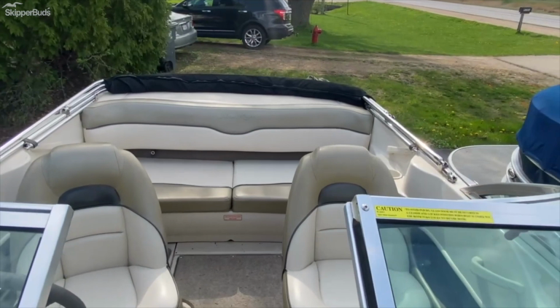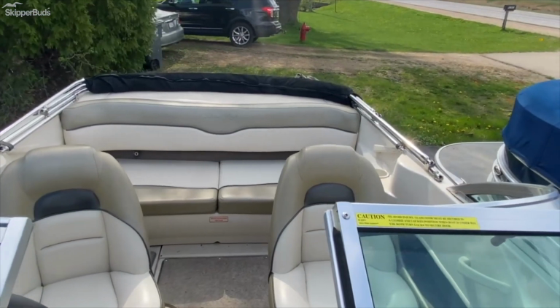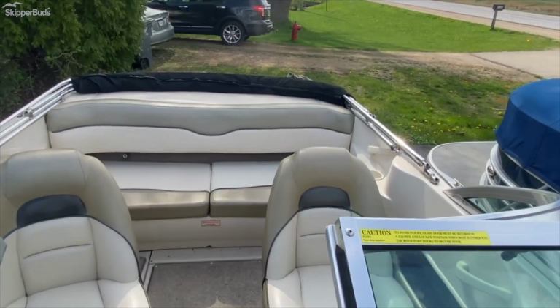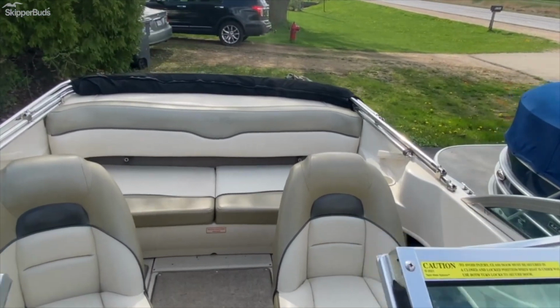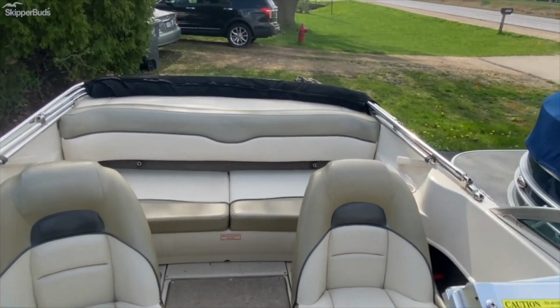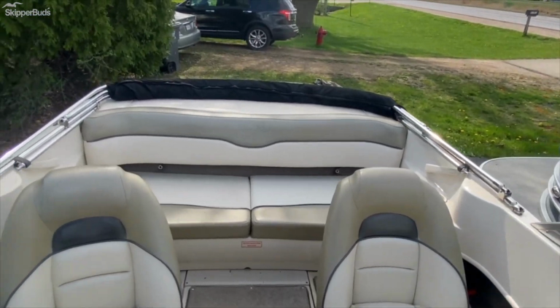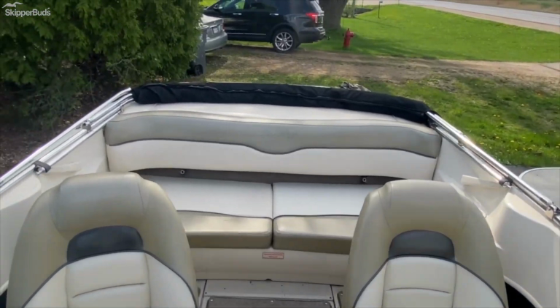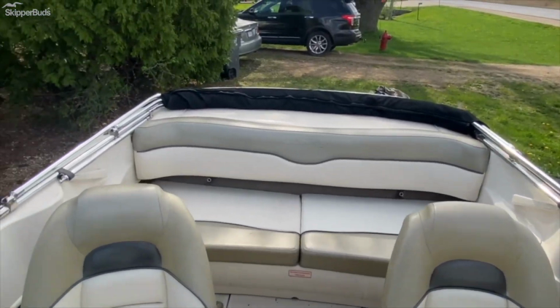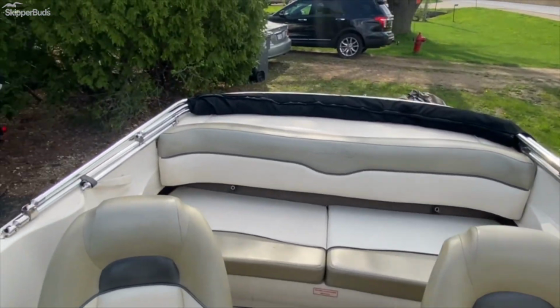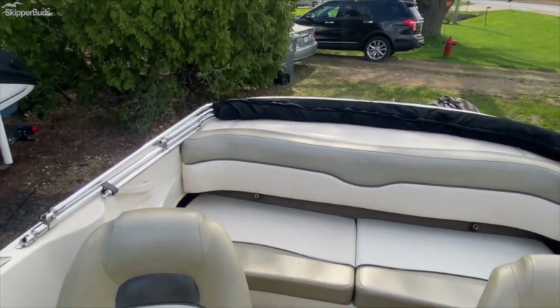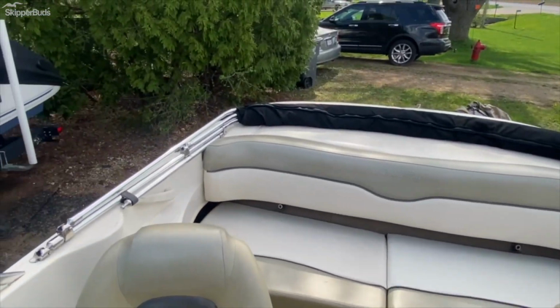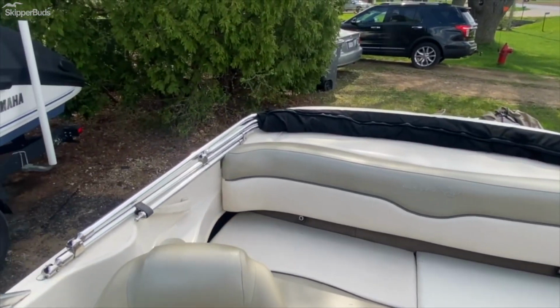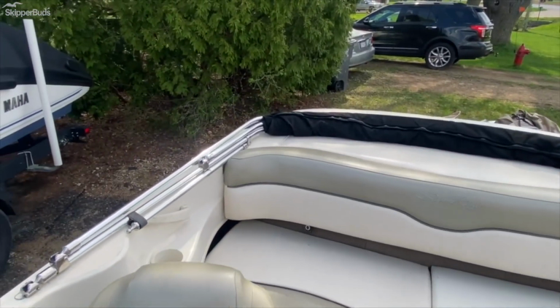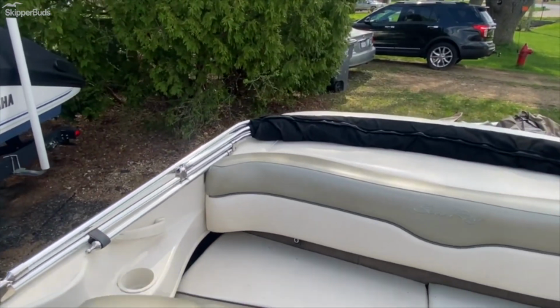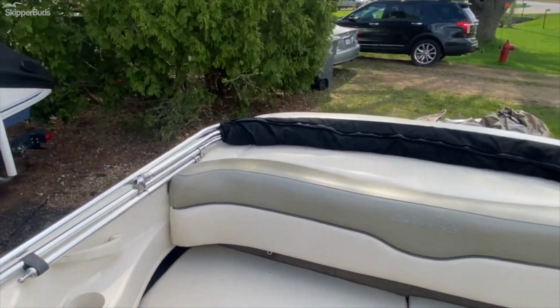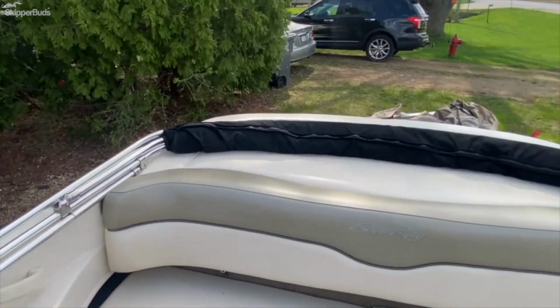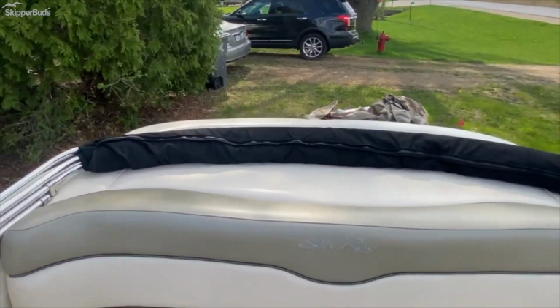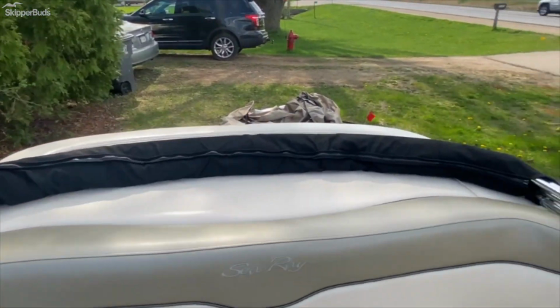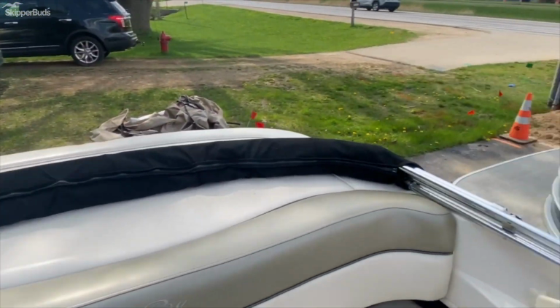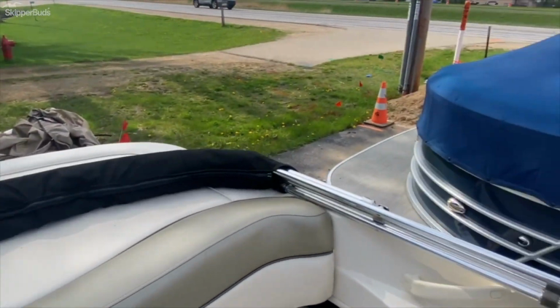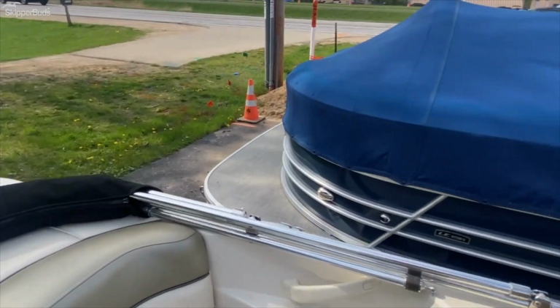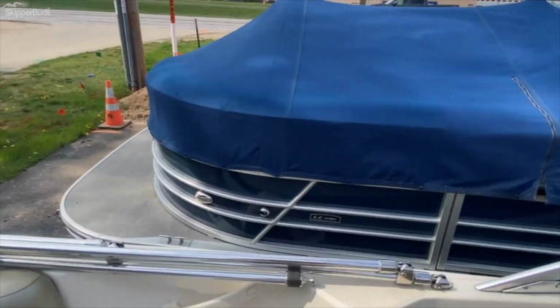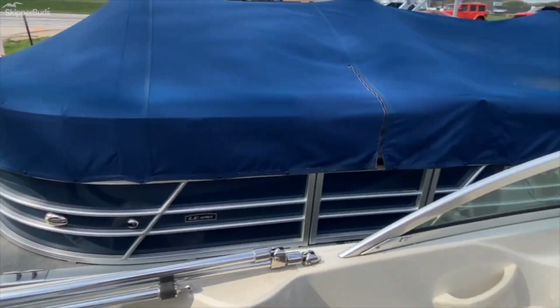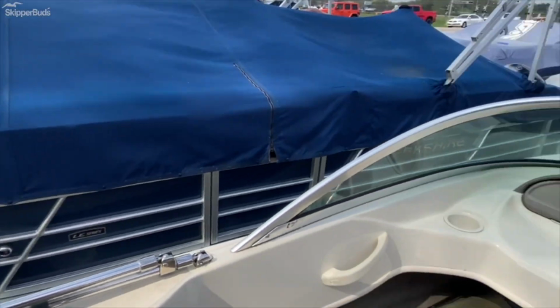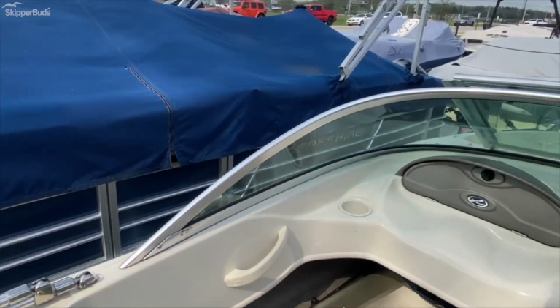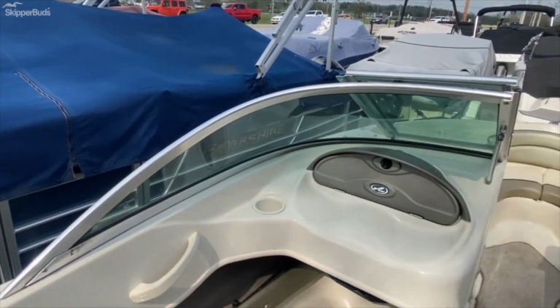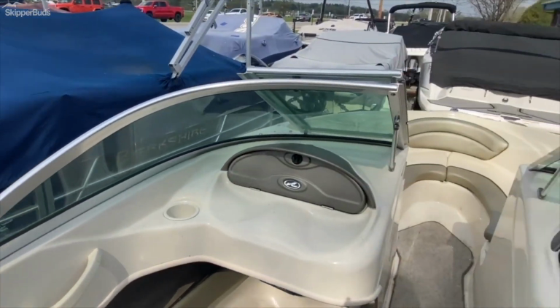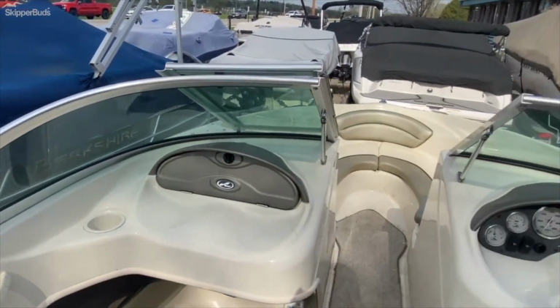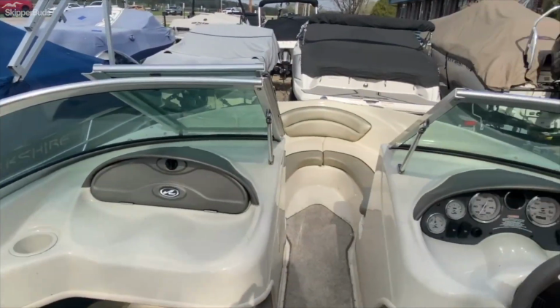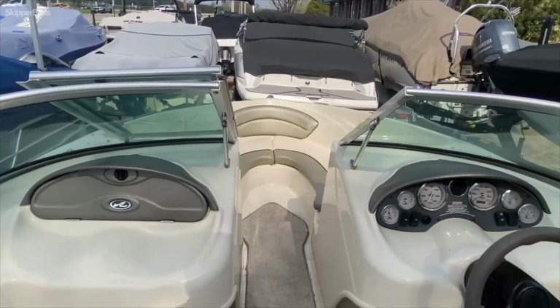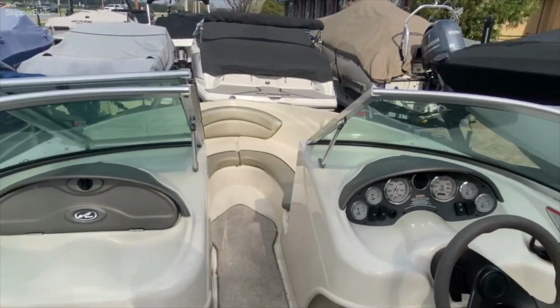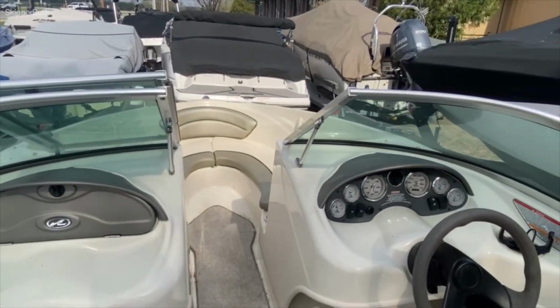And that is it for the interior of the 2005 Sea Ray 180 Sport. Again, this boat is available at Skipper Buds of Madison.